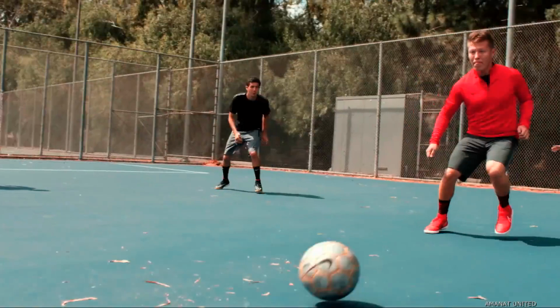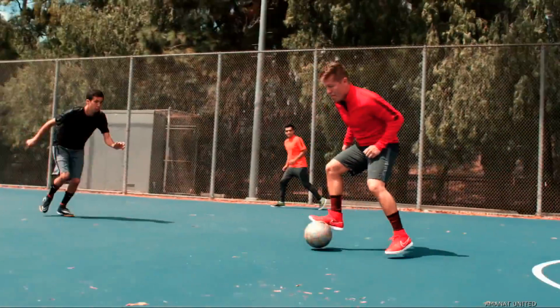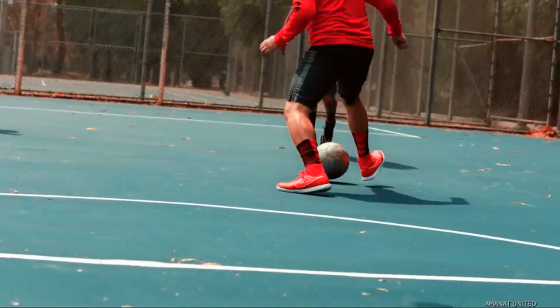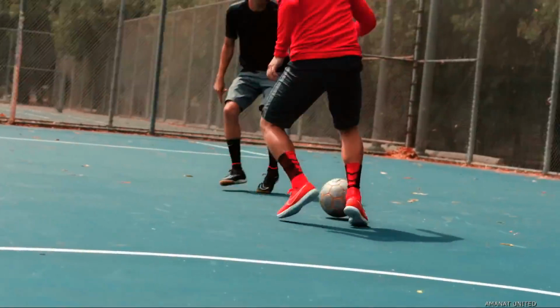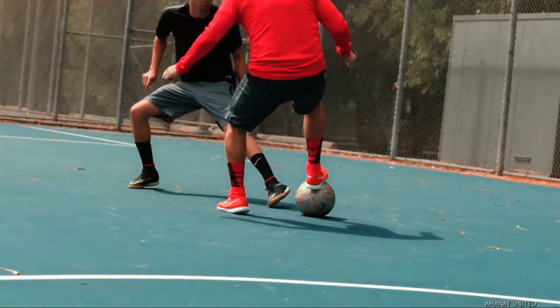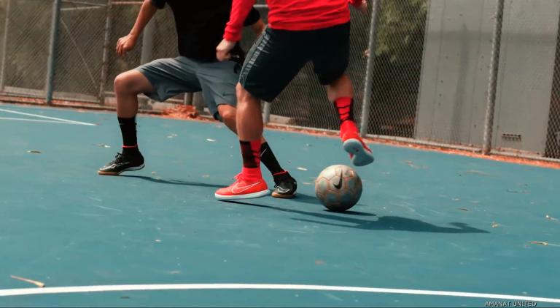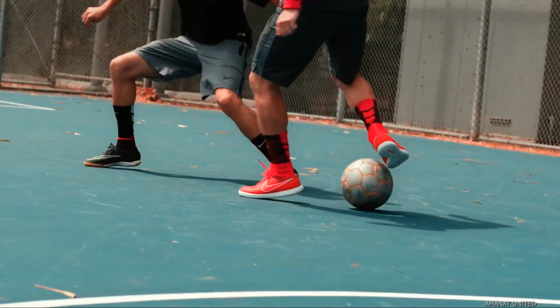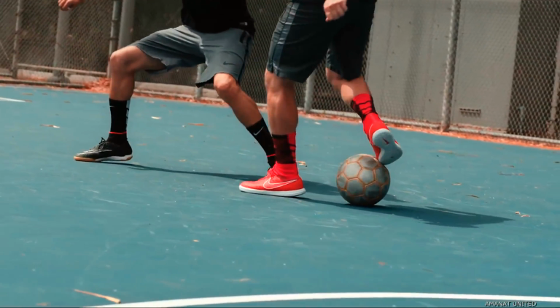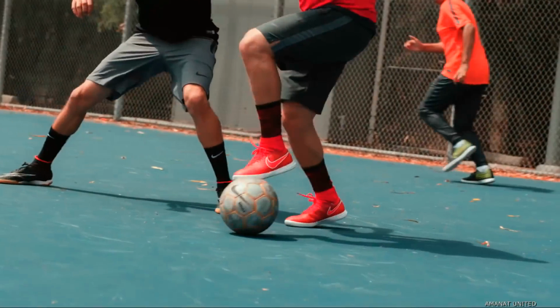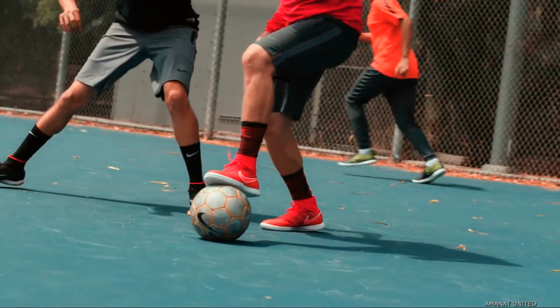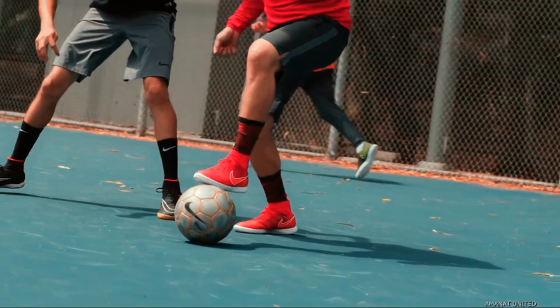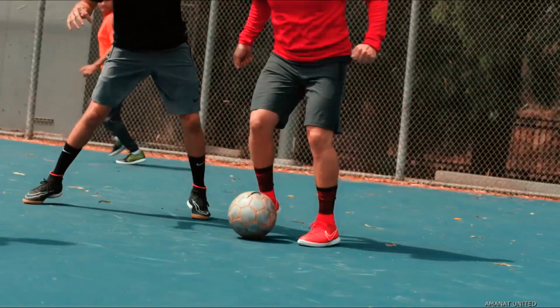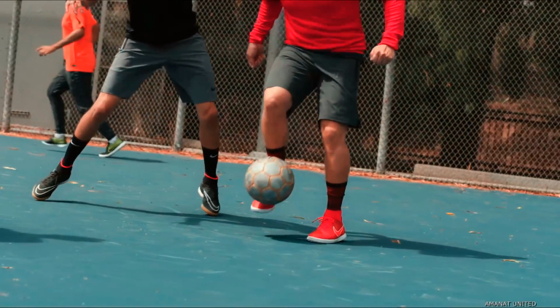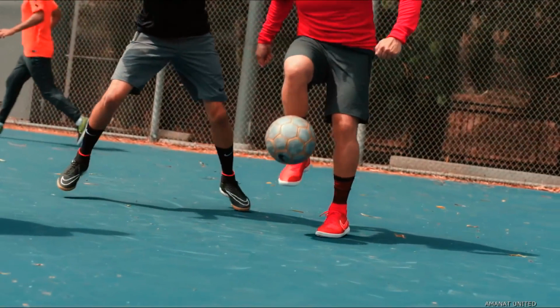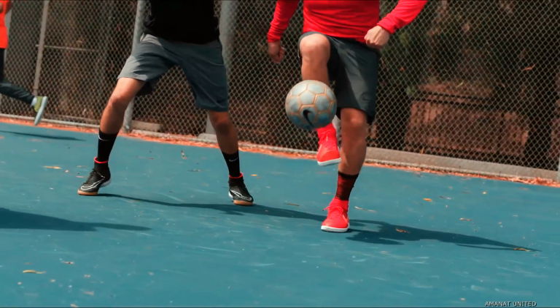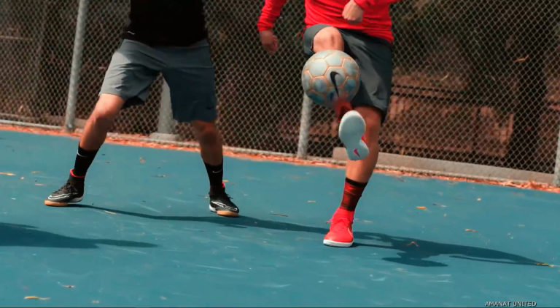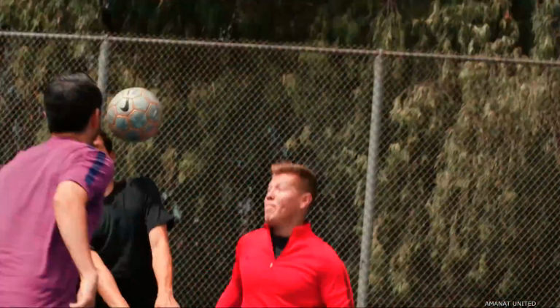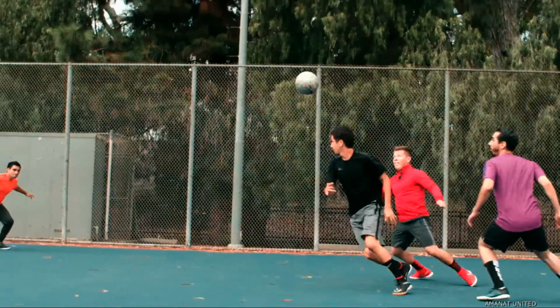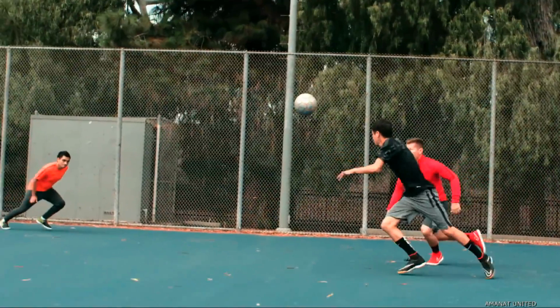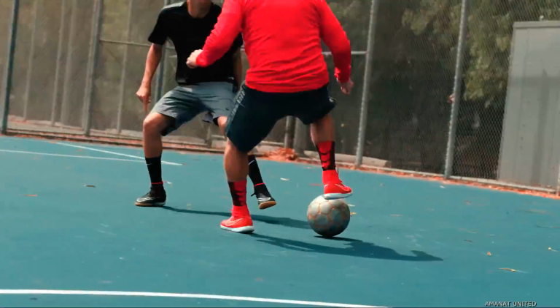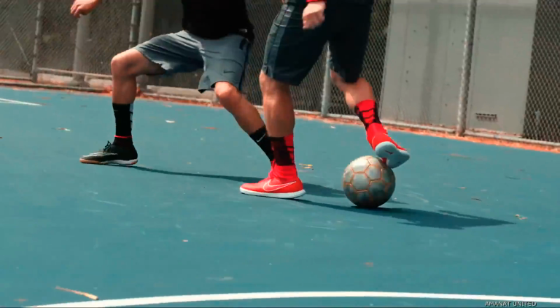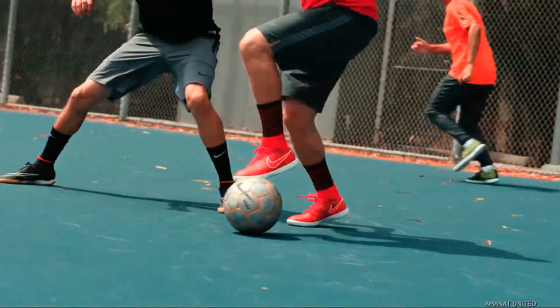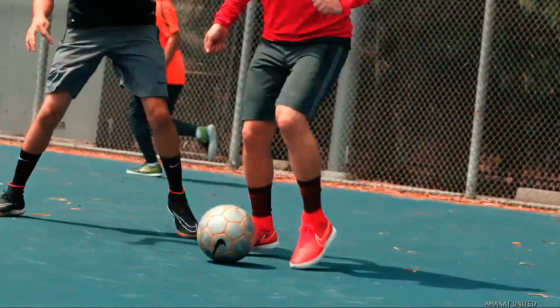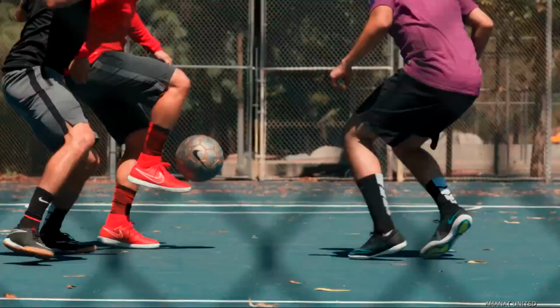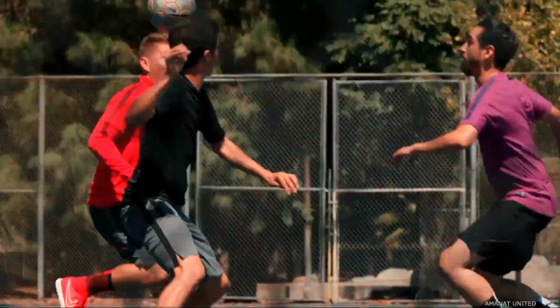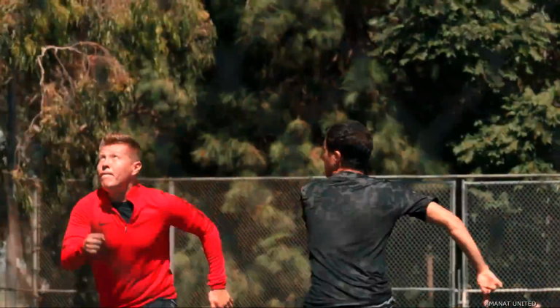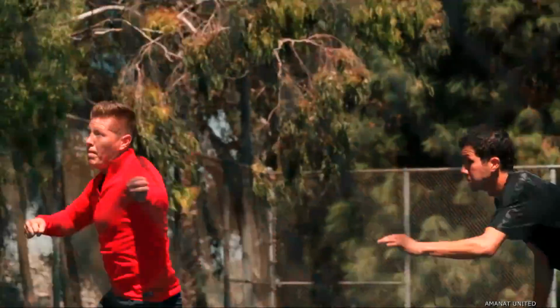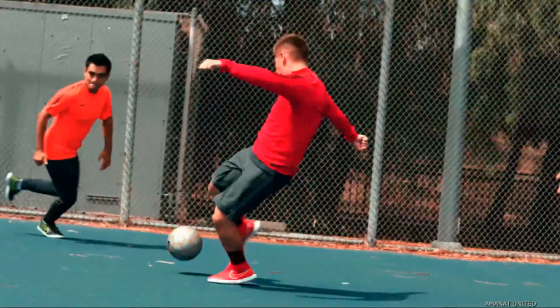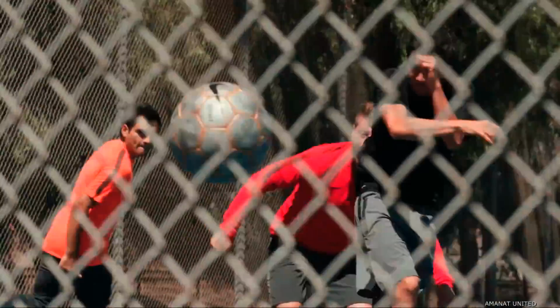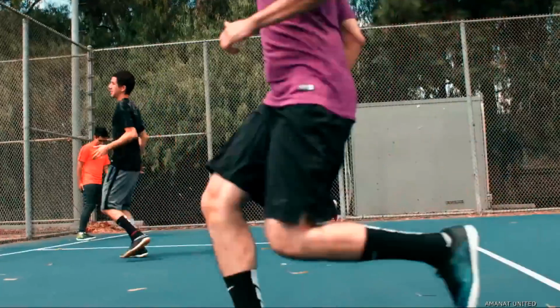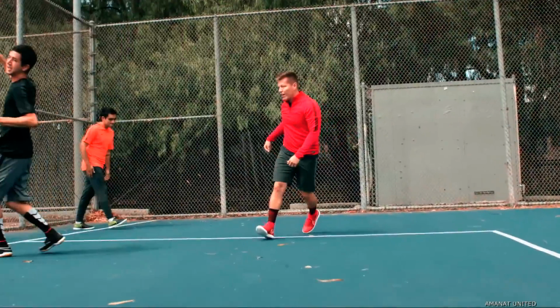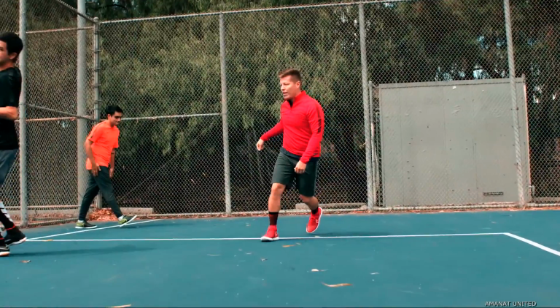So once I receive a ball and I'm boxed in, I'll push it out right. I'll do a sole behind to the left side. From there, the defender comes in through that left side and I'll flick it over them. Flick it one way, flick it the other way. Flick flick is definitely one of my go-to moves.